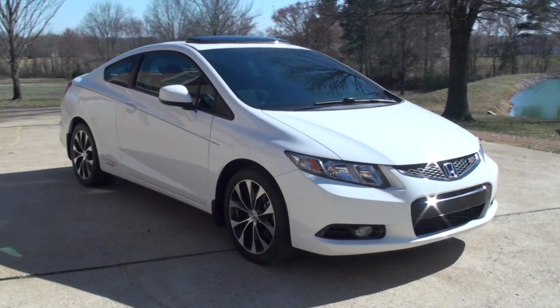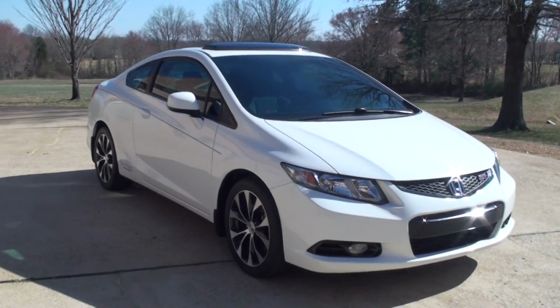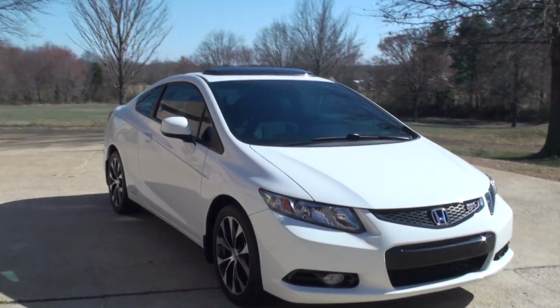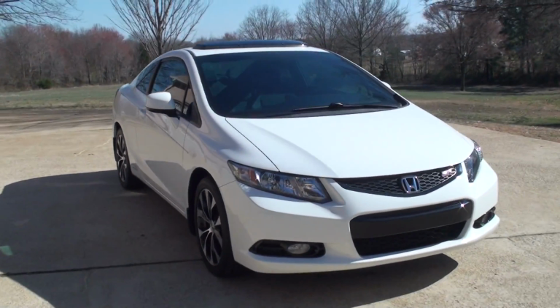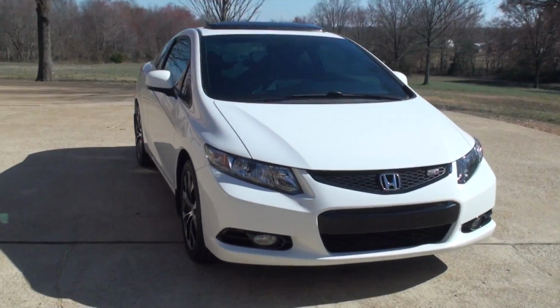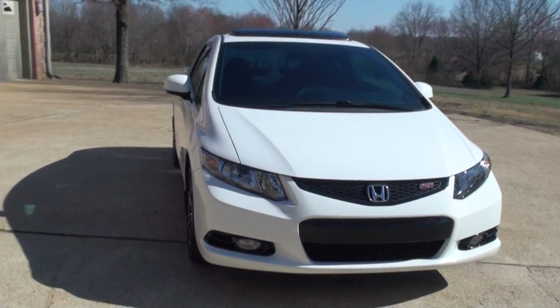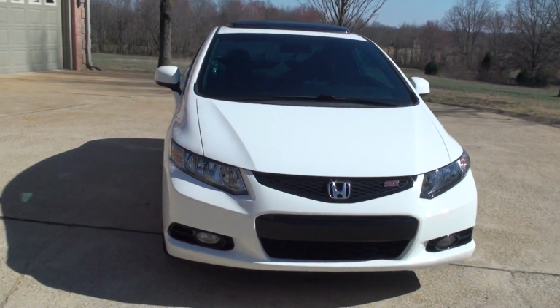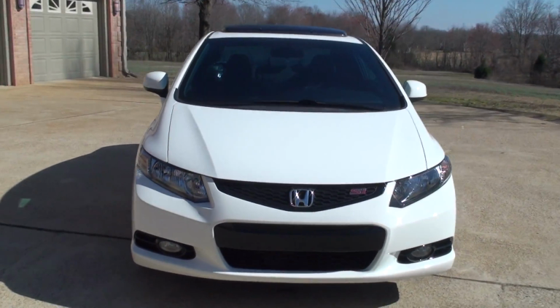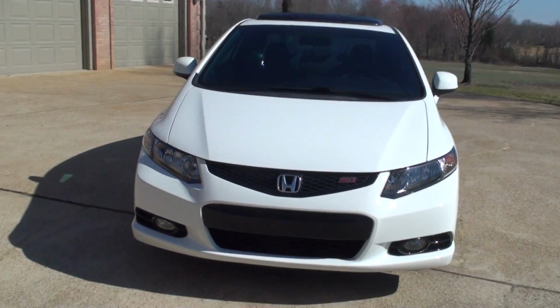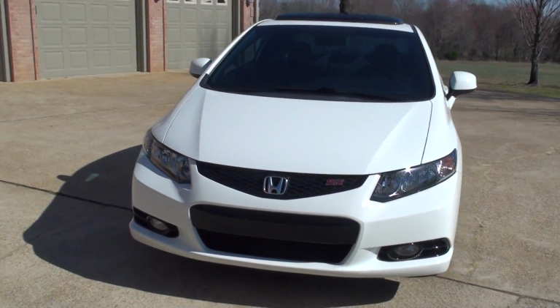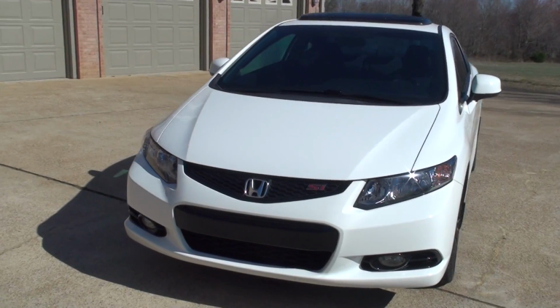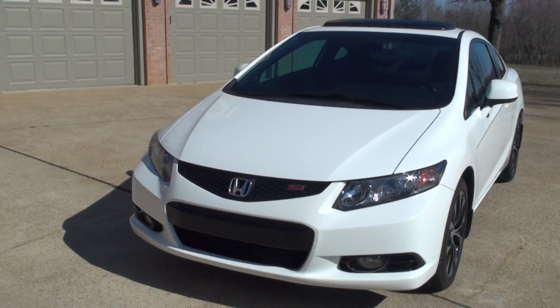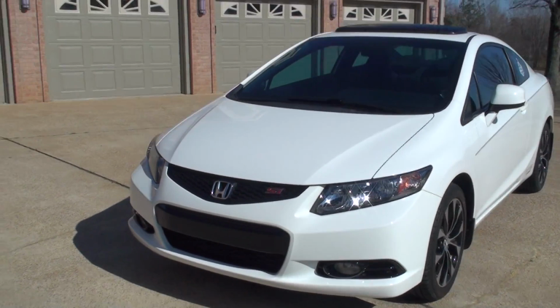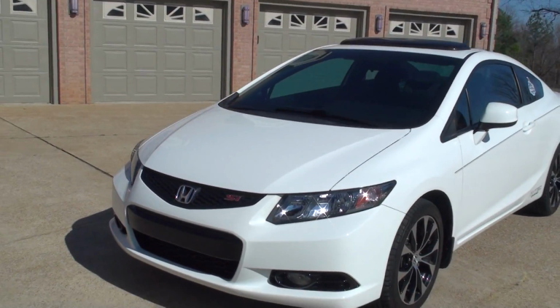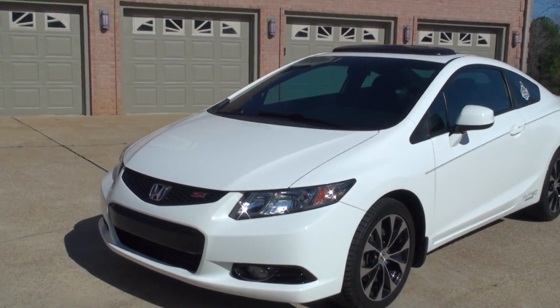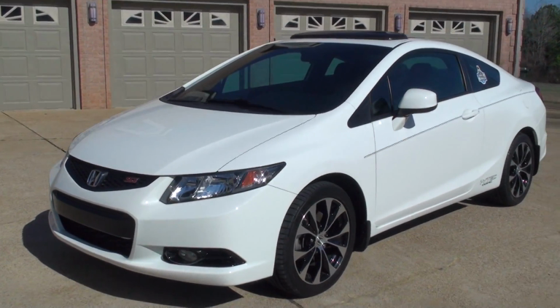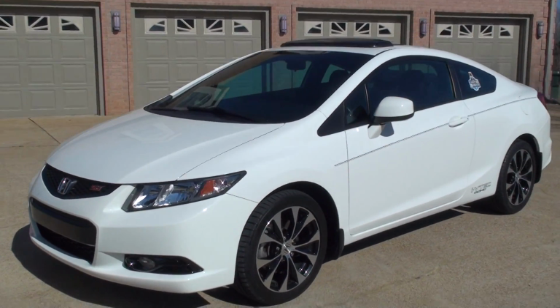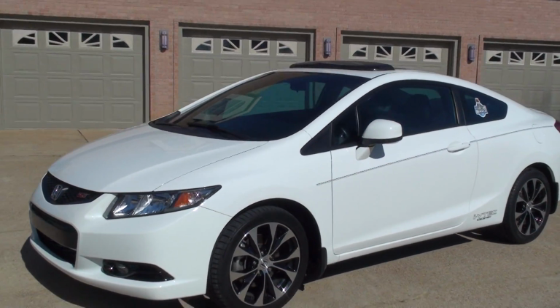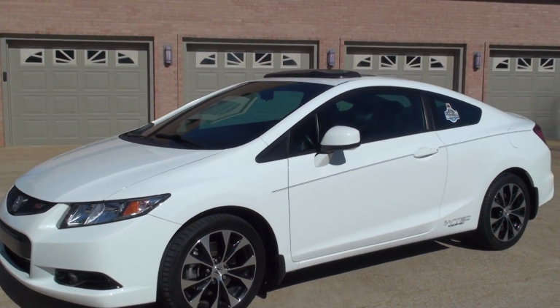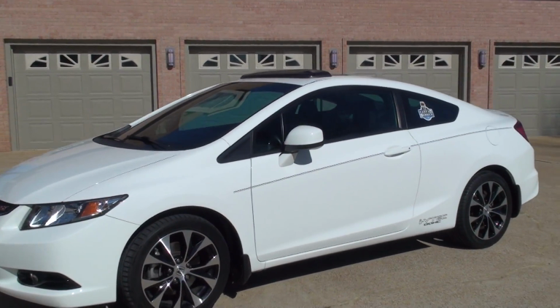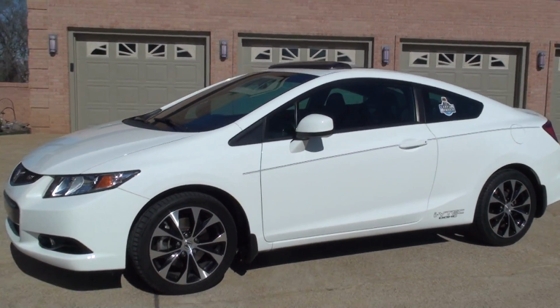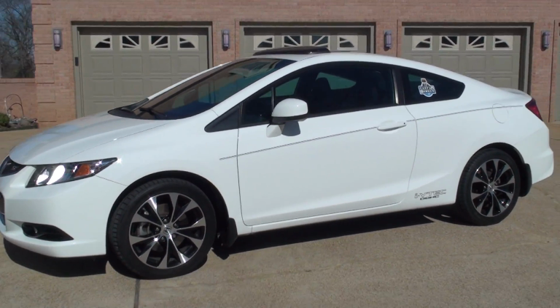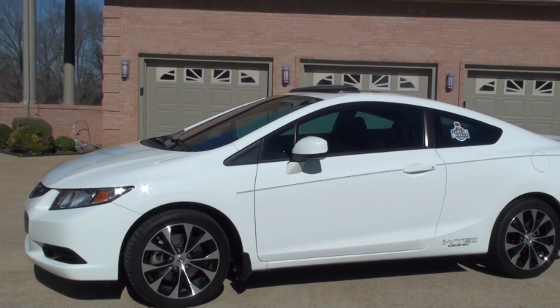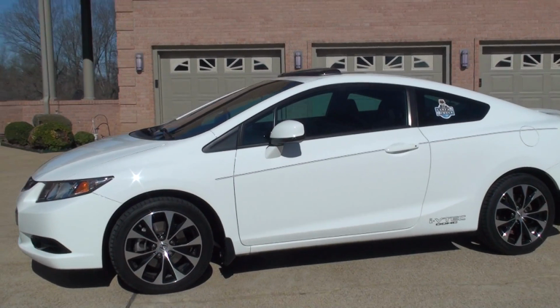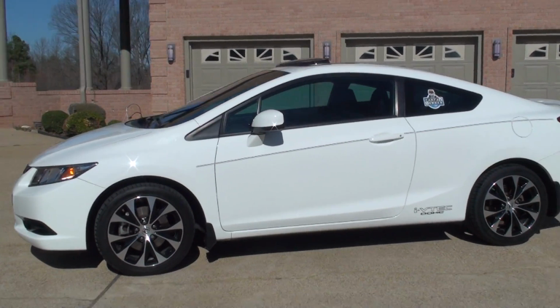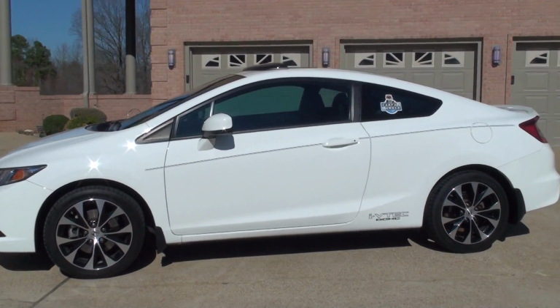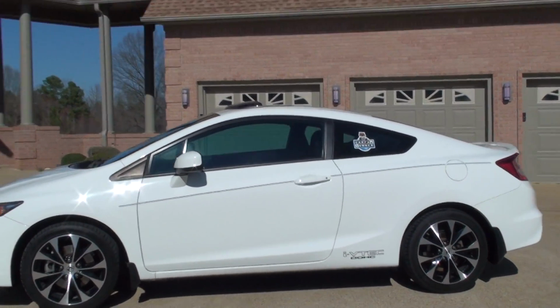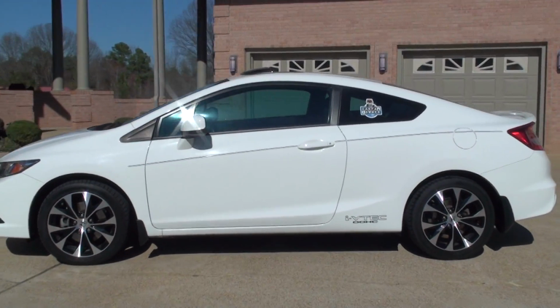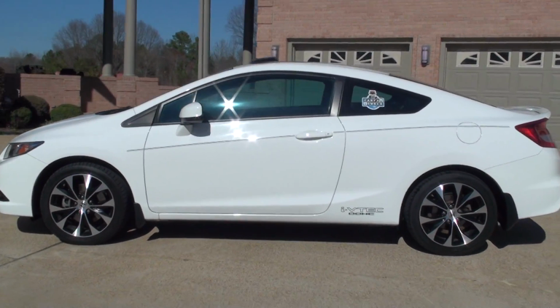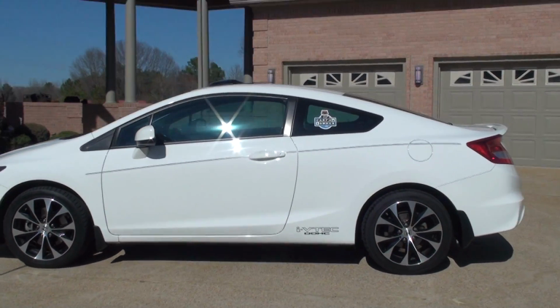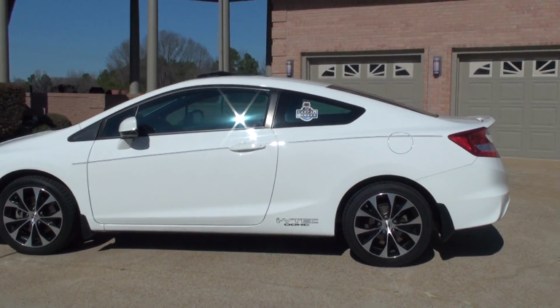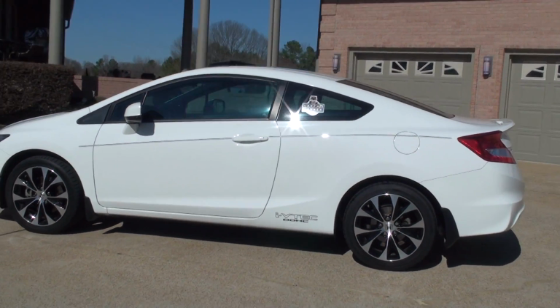Welcome to Sunset Motors, my name is Frank Girard. This is a sharp 2013 Honda Civic Coupe, 2-door SI — top of the line, sporty coupe.